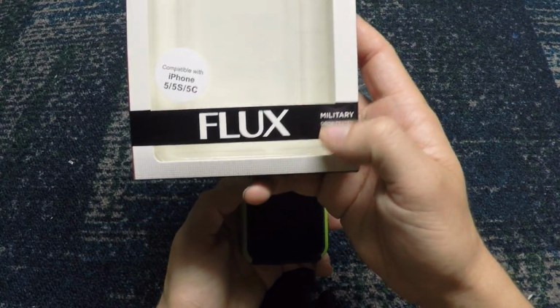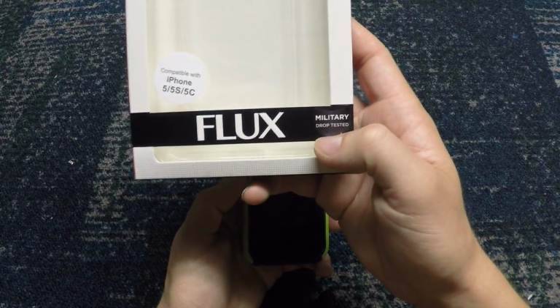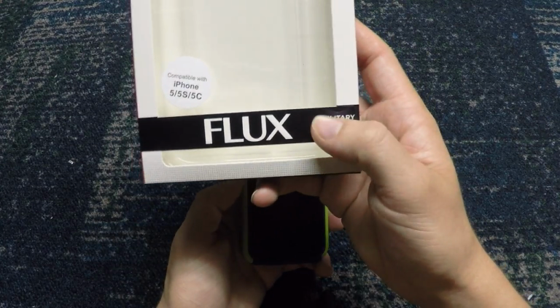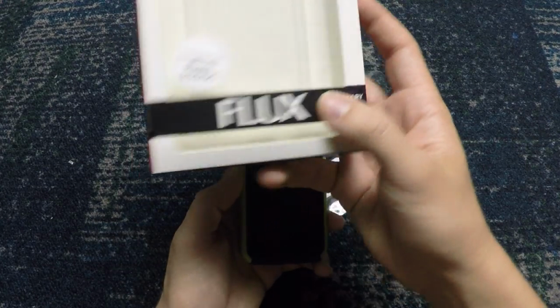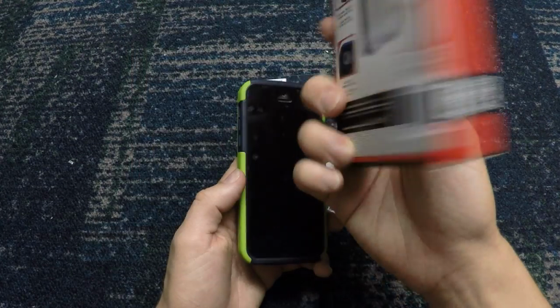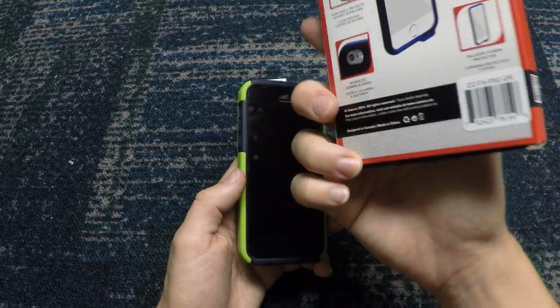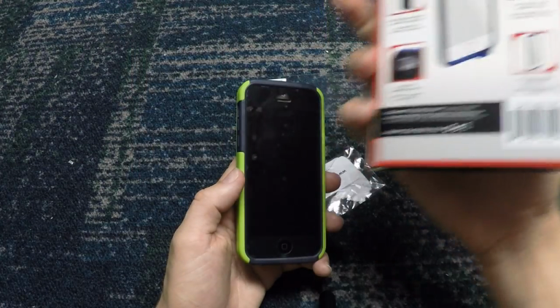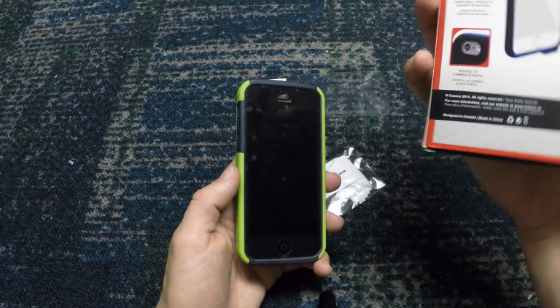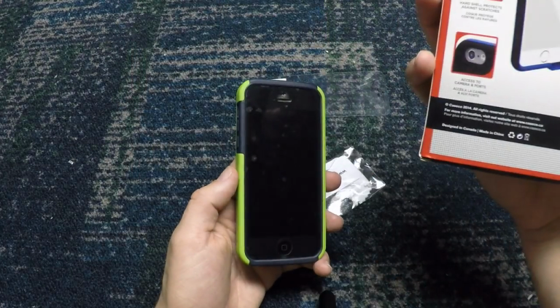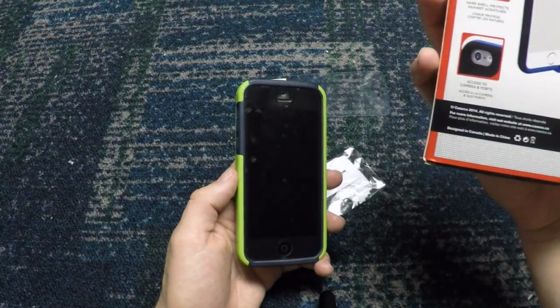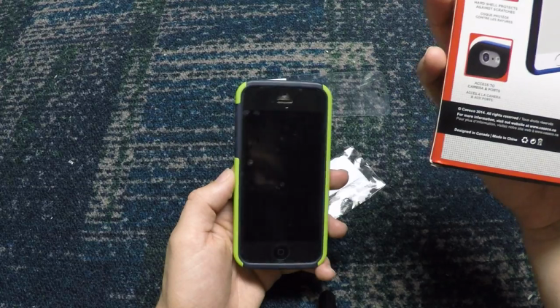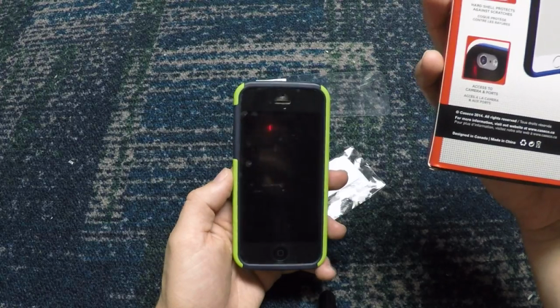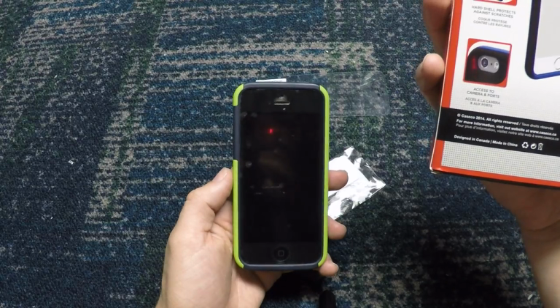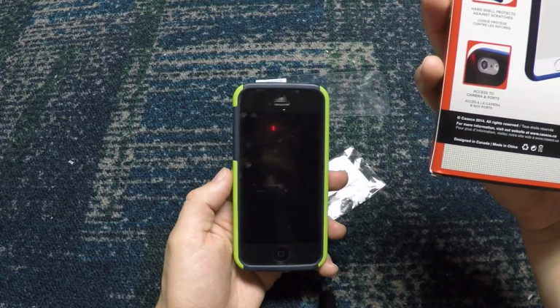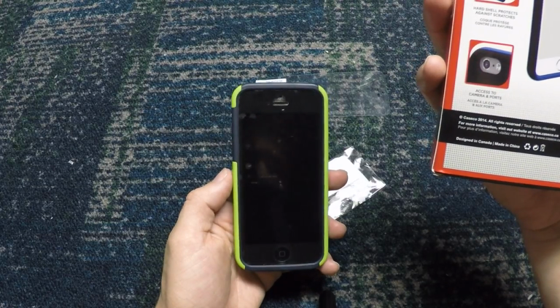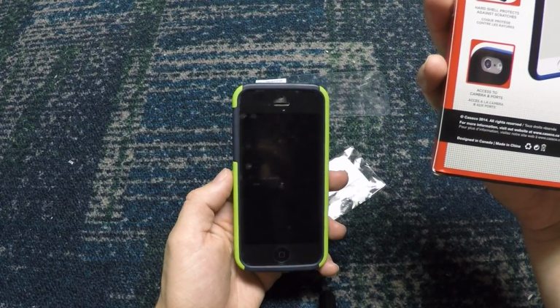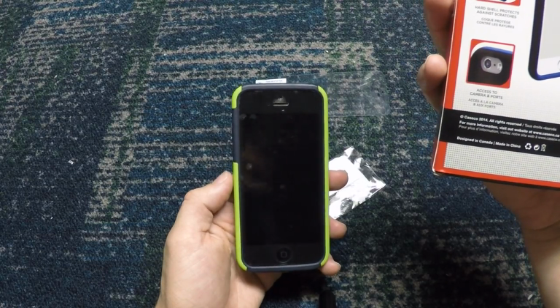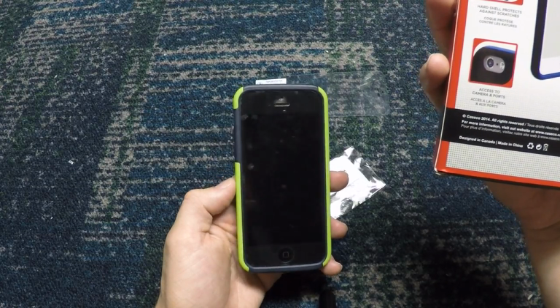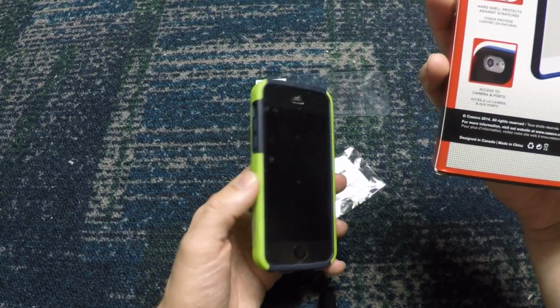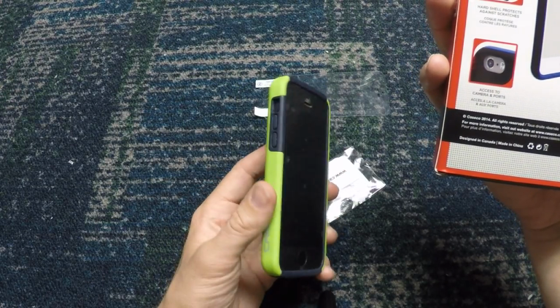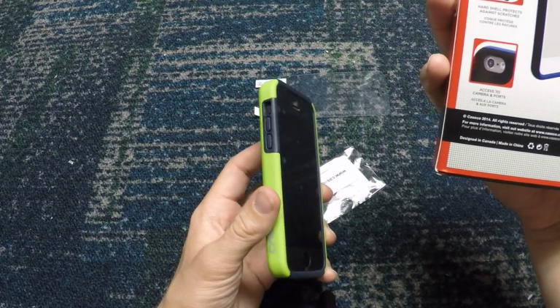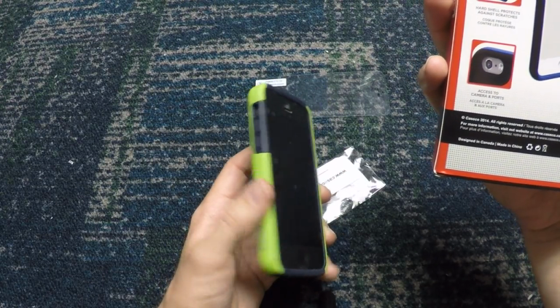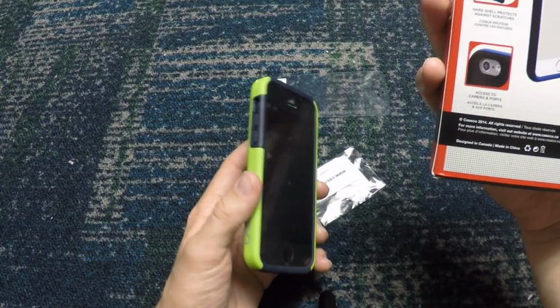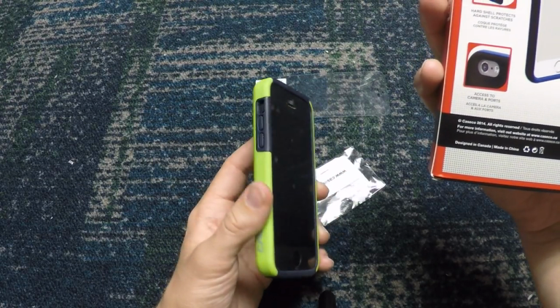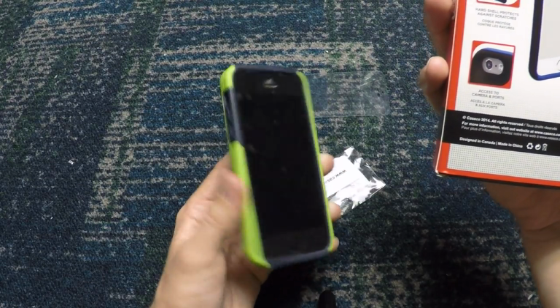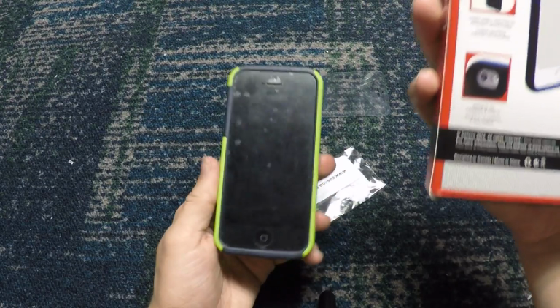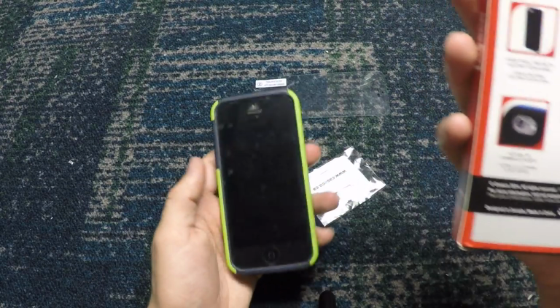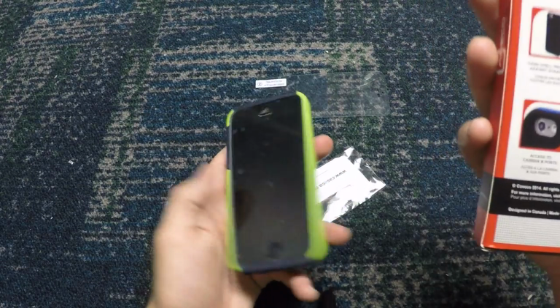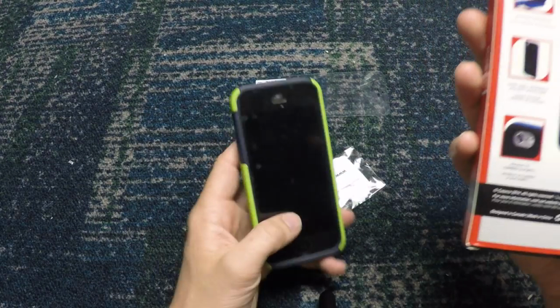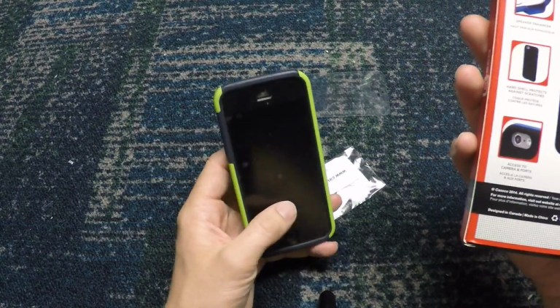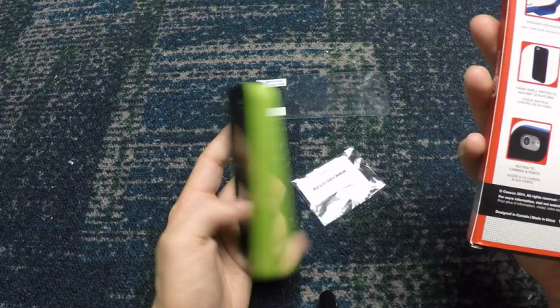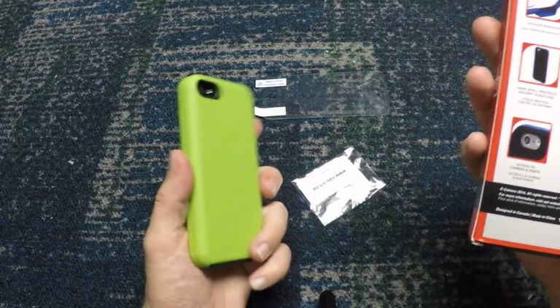One of the reasons why this is military drop tested — this is actually military drop tested approved. They're dropped from I think it's like six feet or something, and that's what the military drop test standard is.